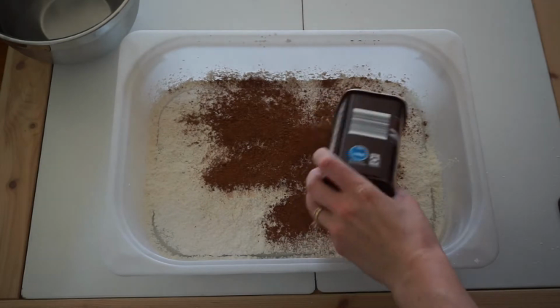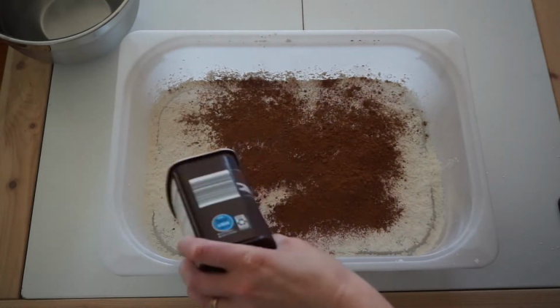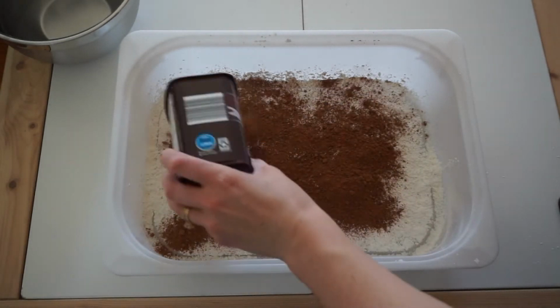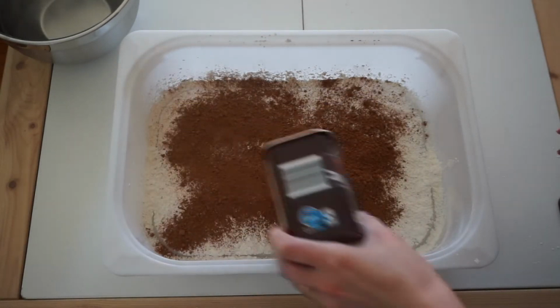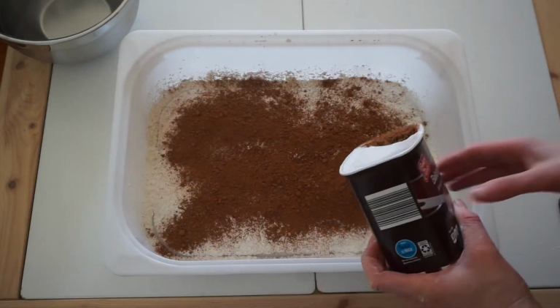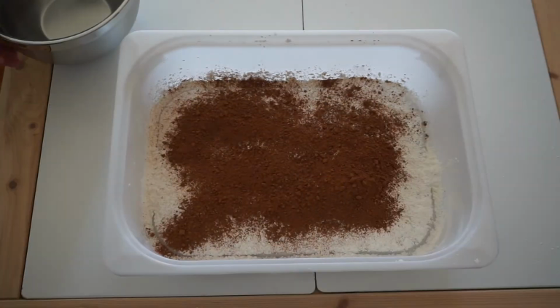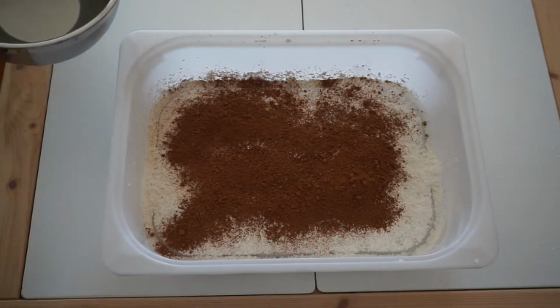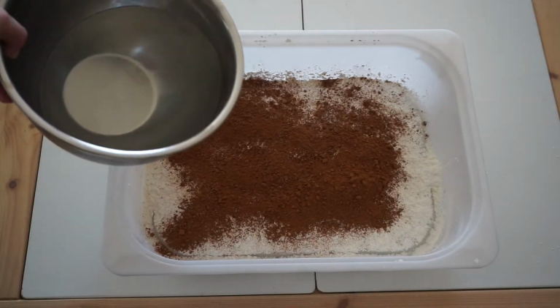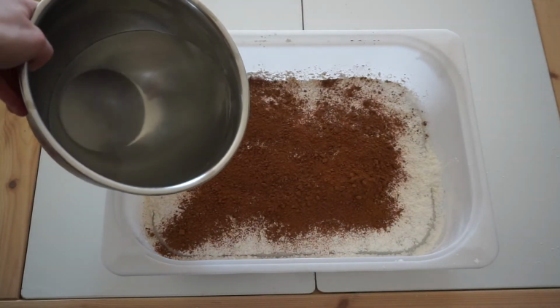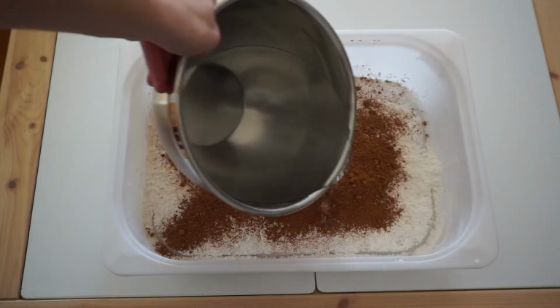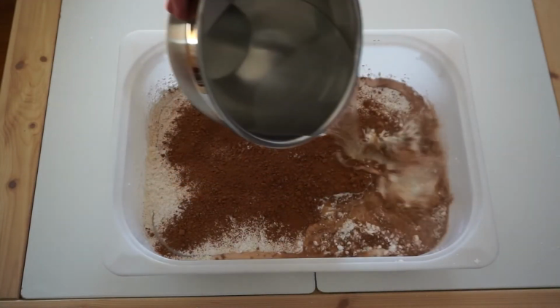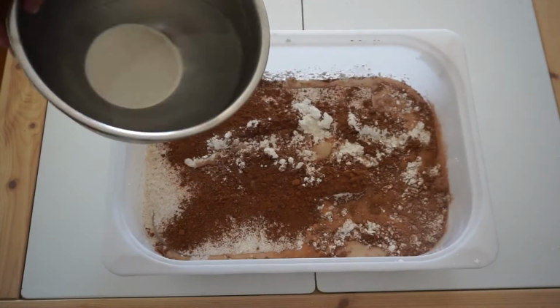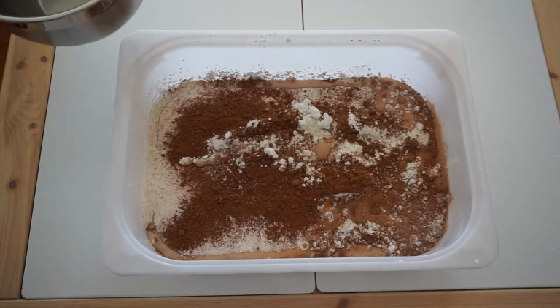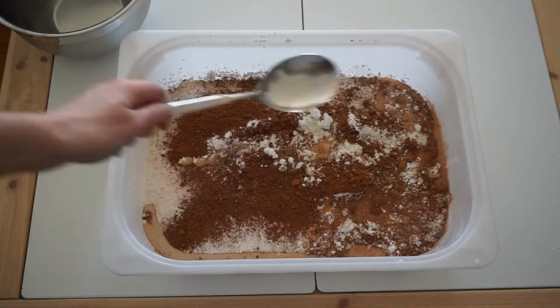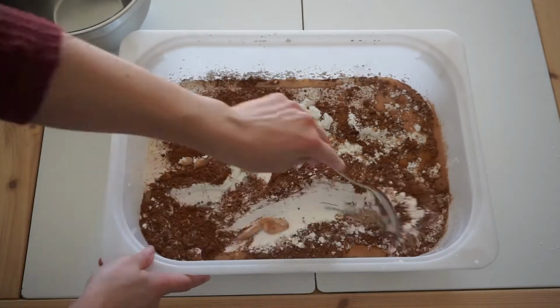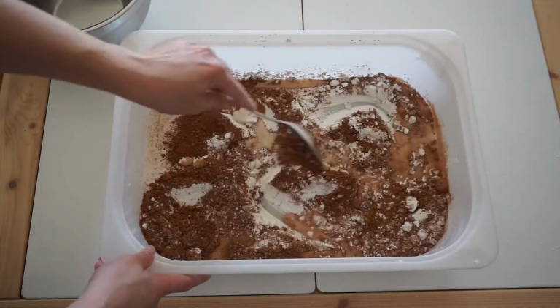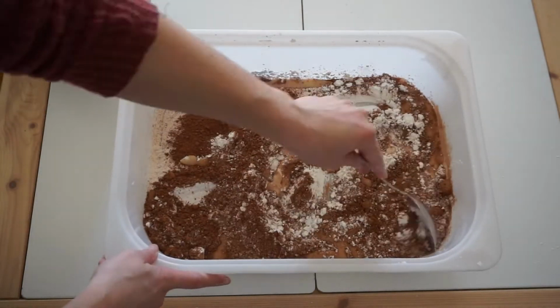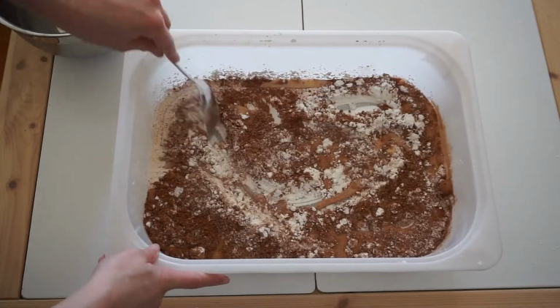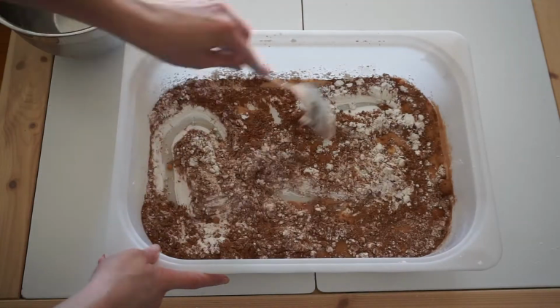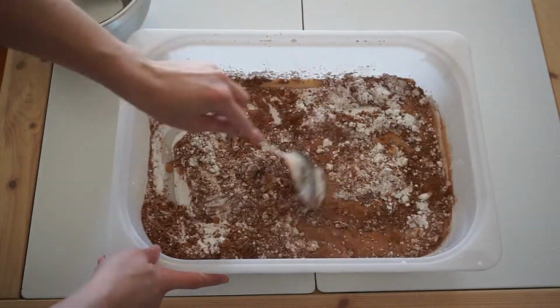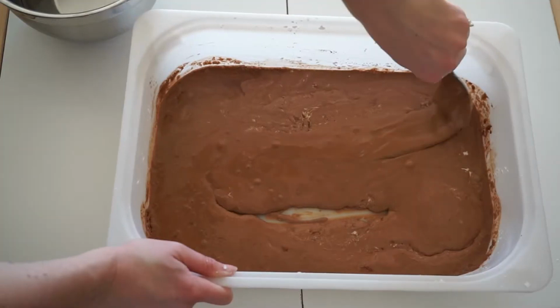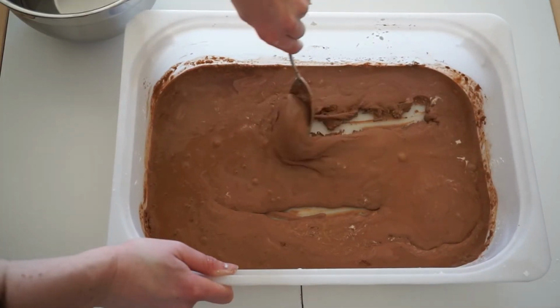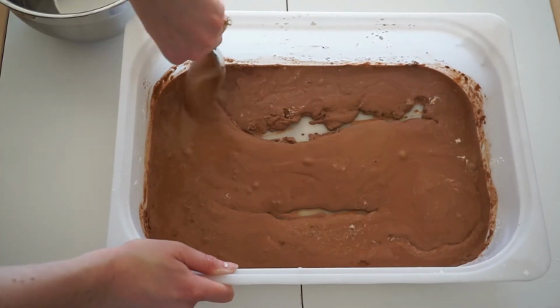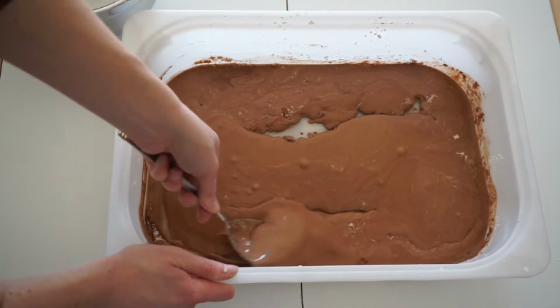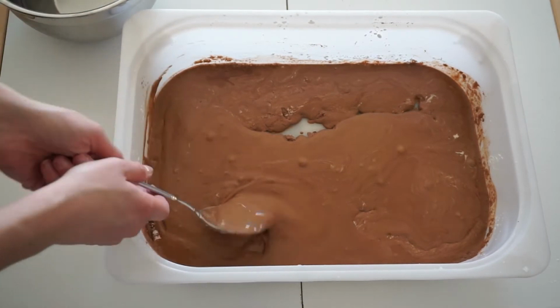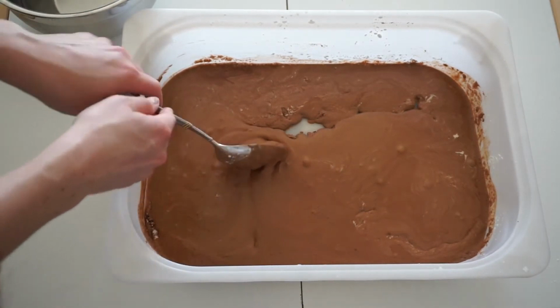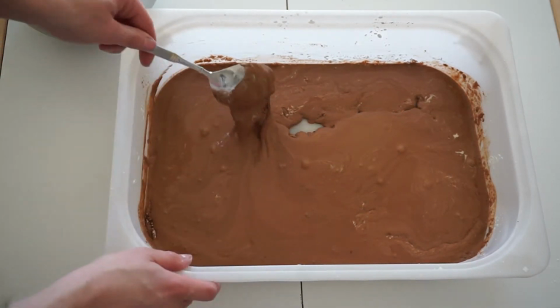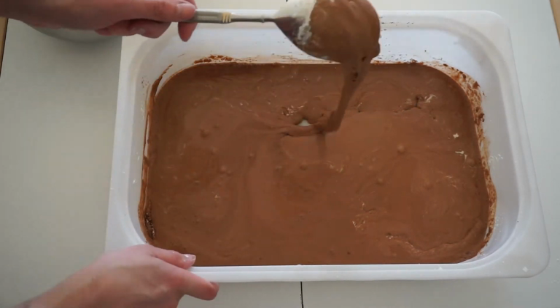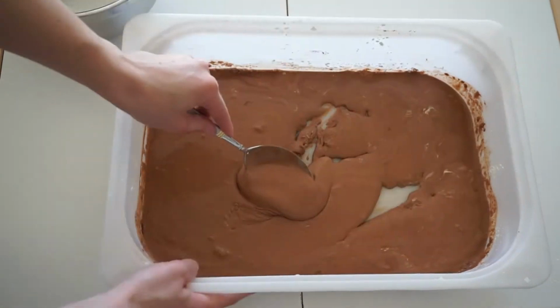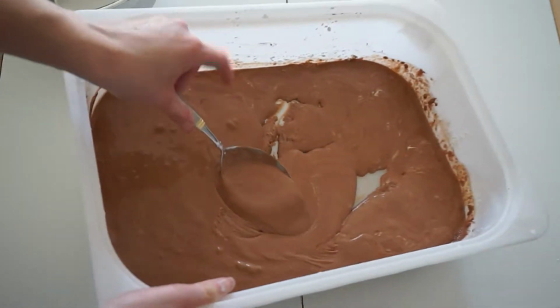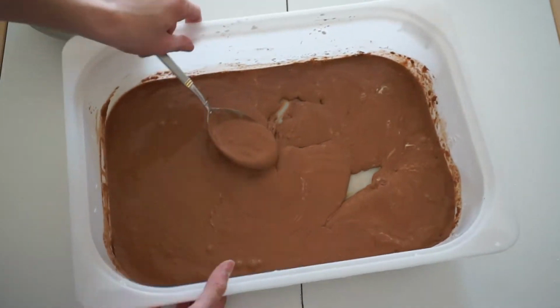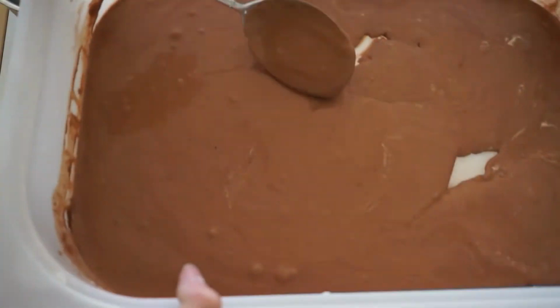Now you're going to slowly start adding water and keep adding until you reach a consistency that's solid when you pick it up, but then it'll quickly melt in your hand. You want it to be a little thick, so if you find you've added too much water, just add more cornstarch and vice versa.